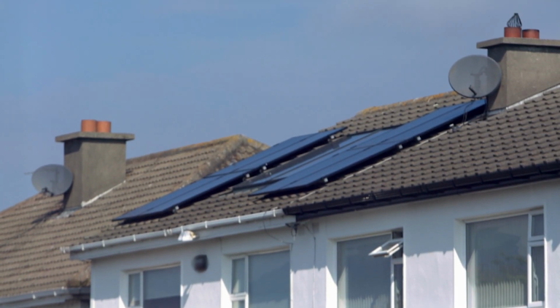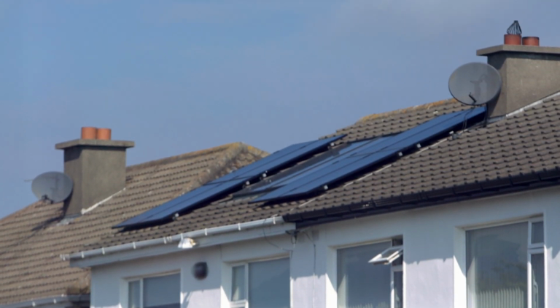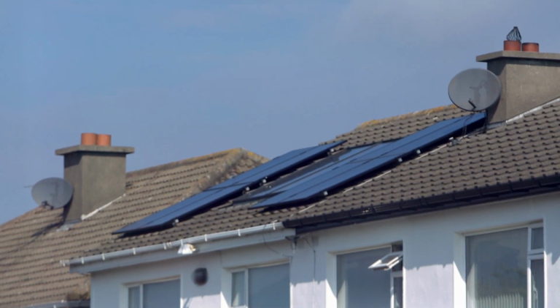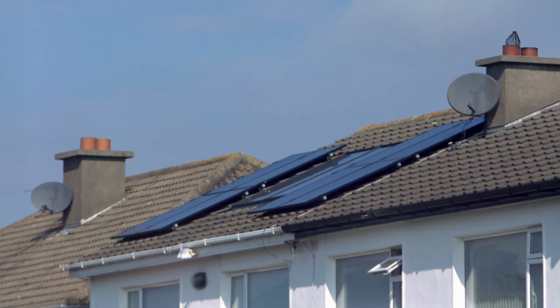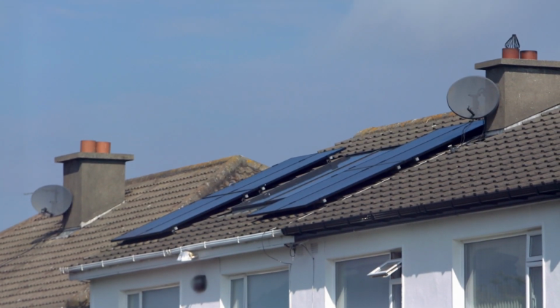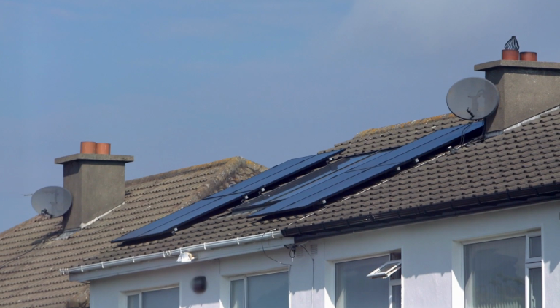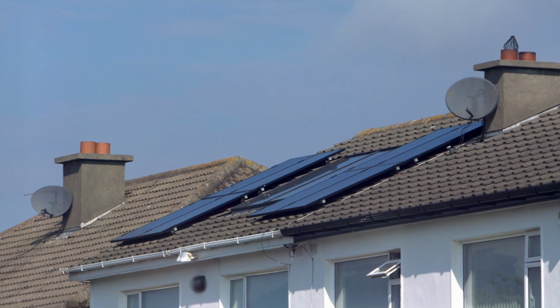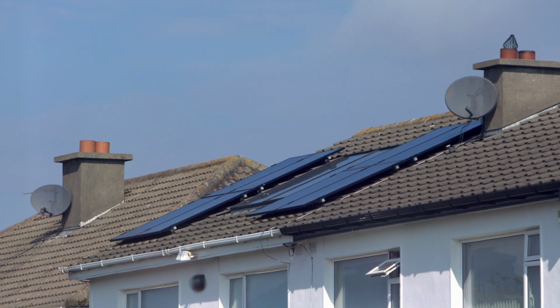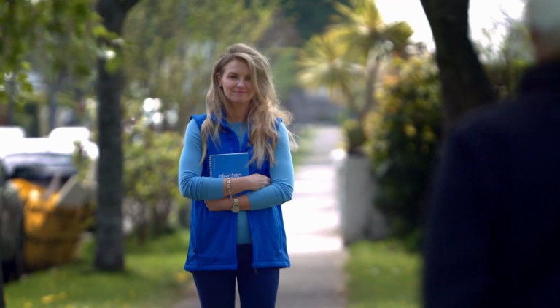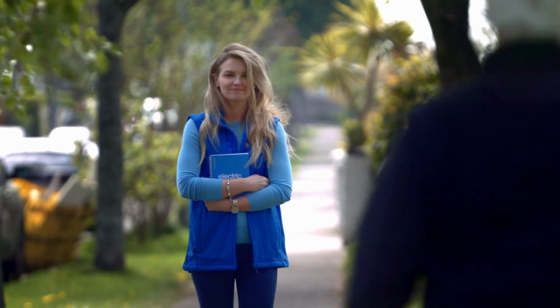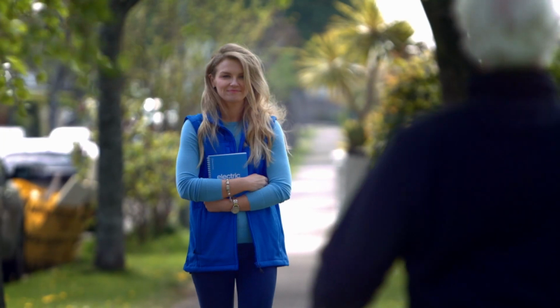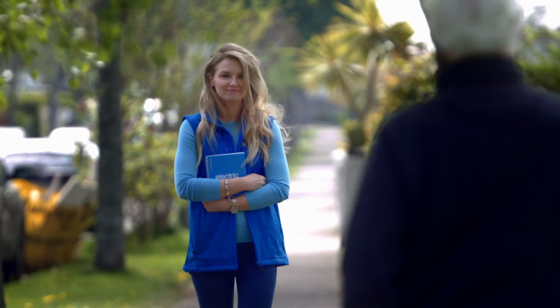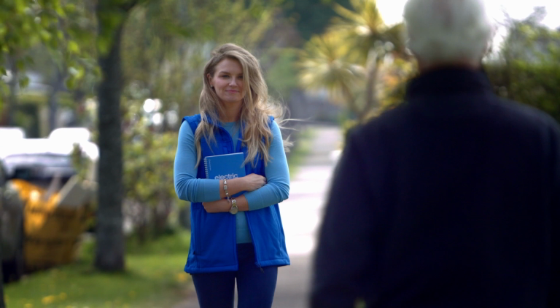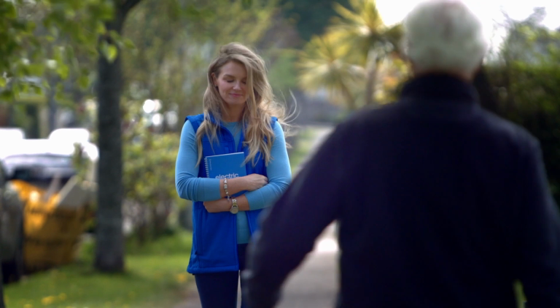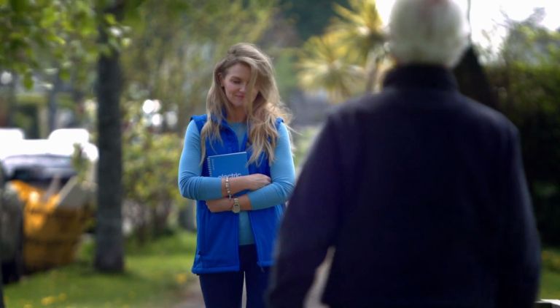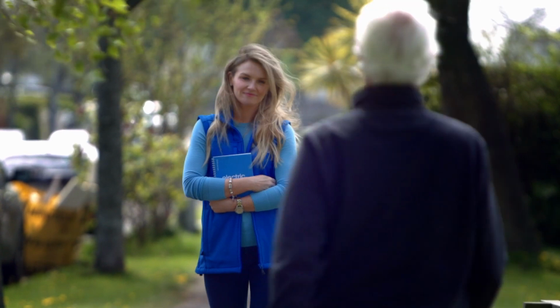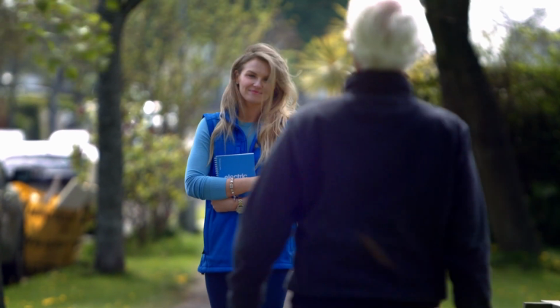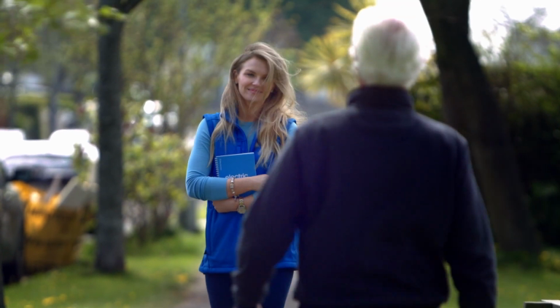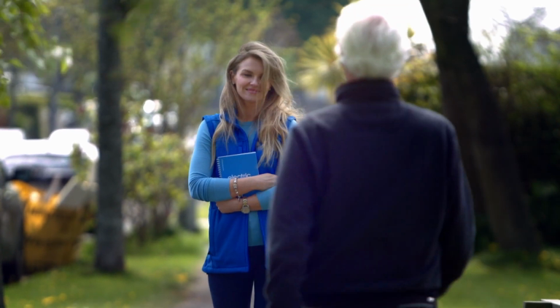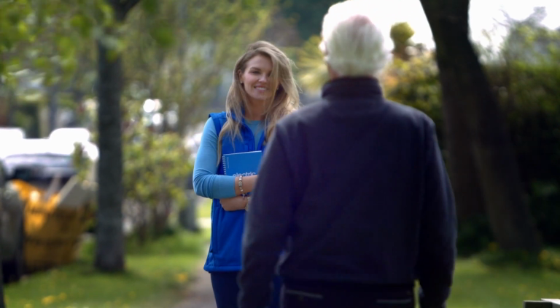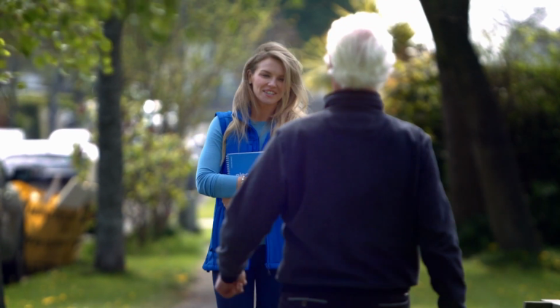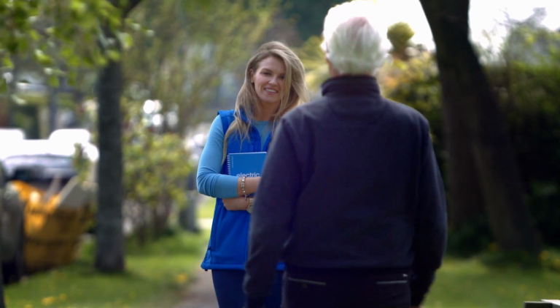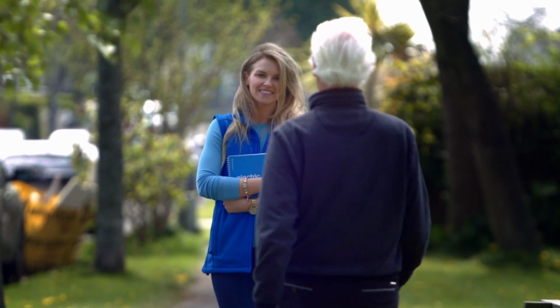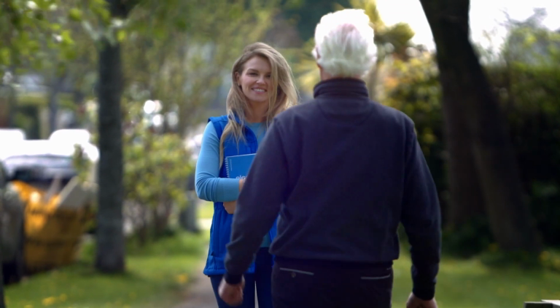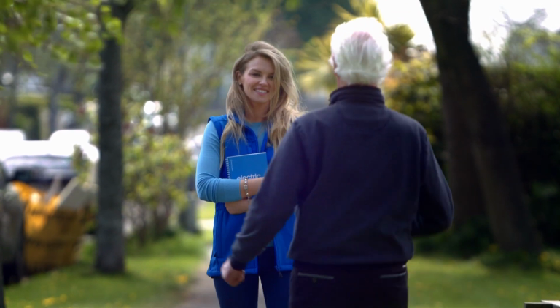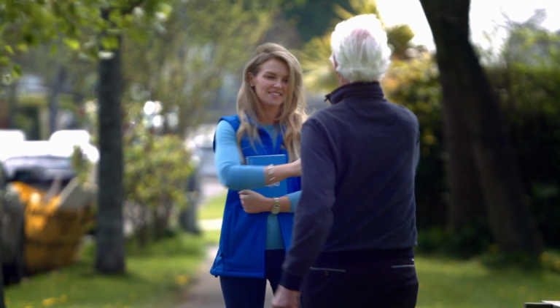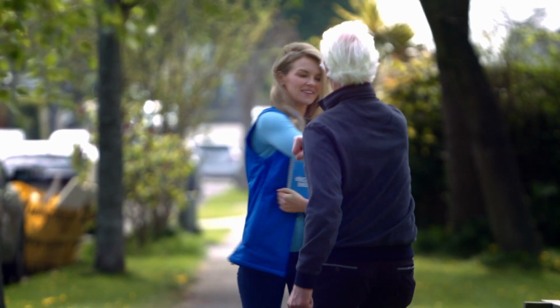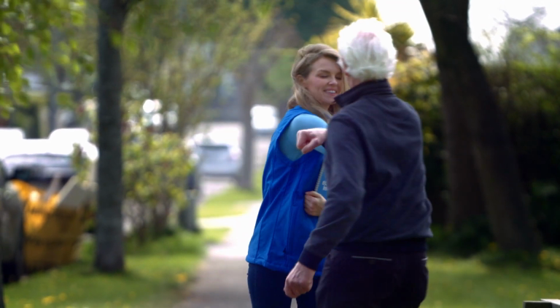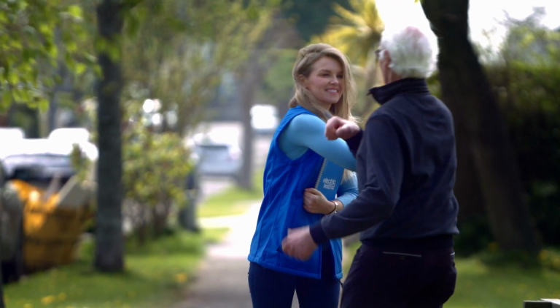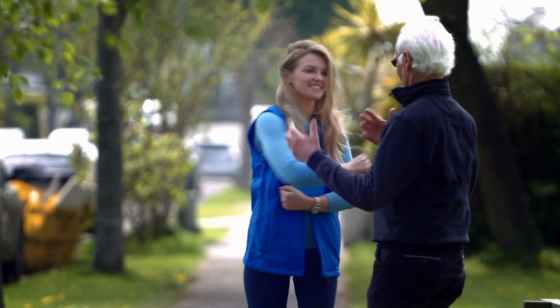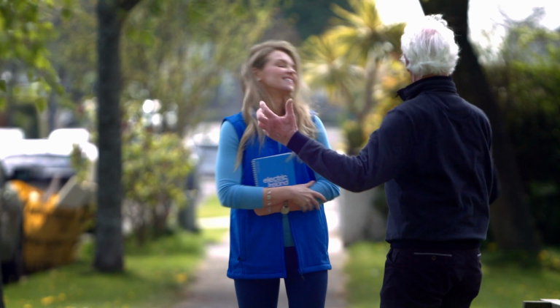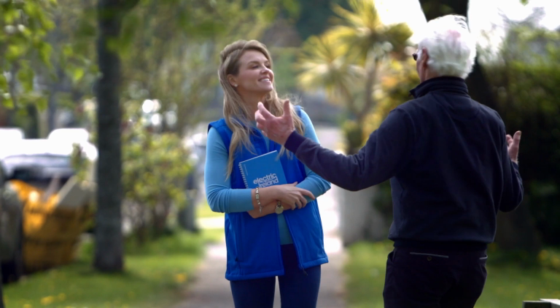But how does it all work? I'm meeting Aoife Gallagher, engineer and product manager with Electric Ireland to find out.